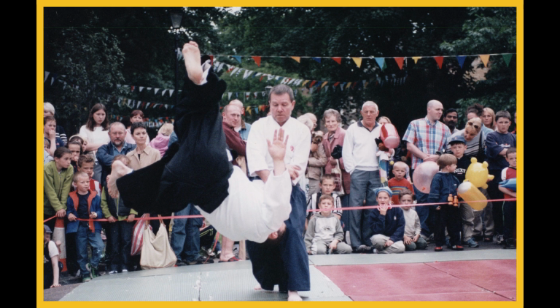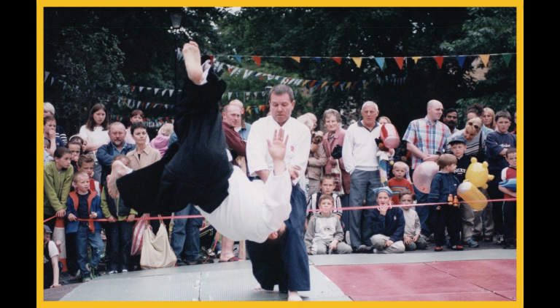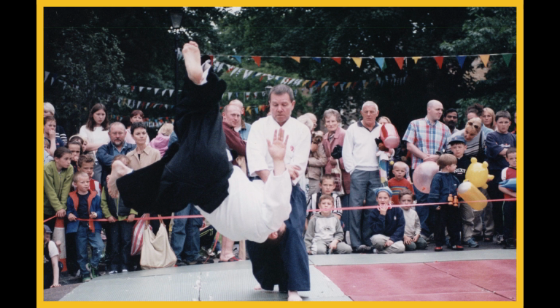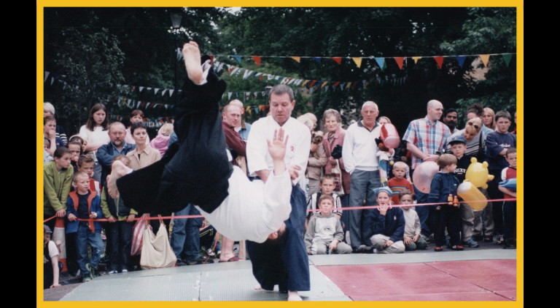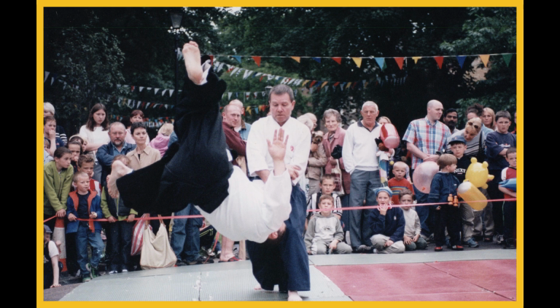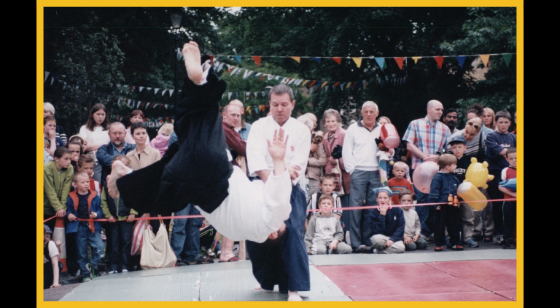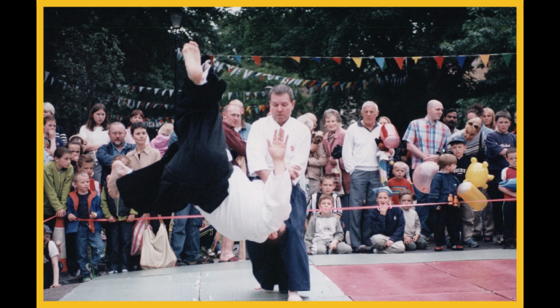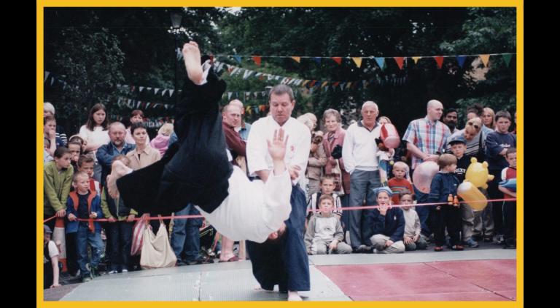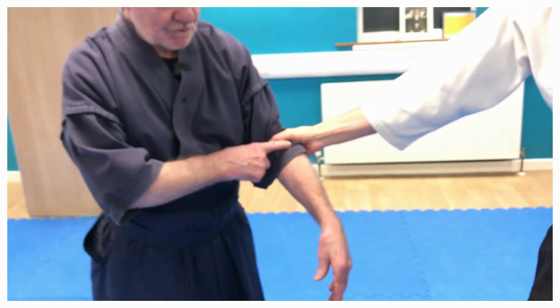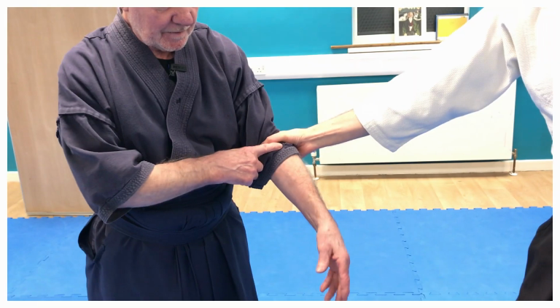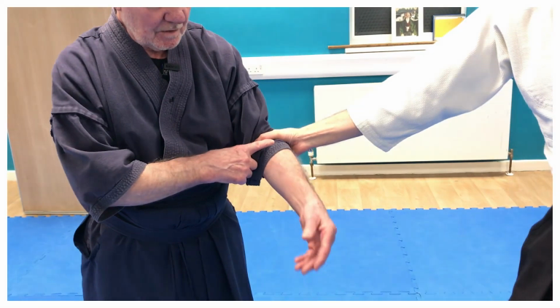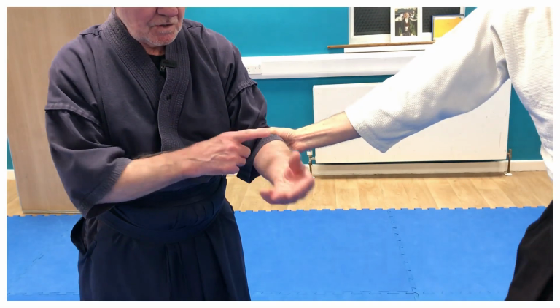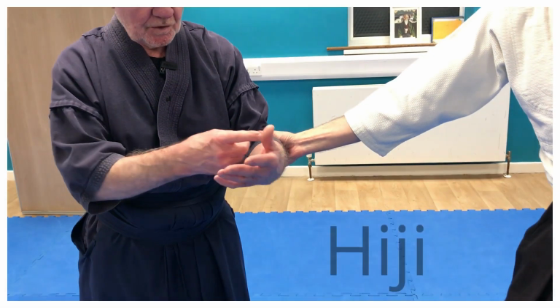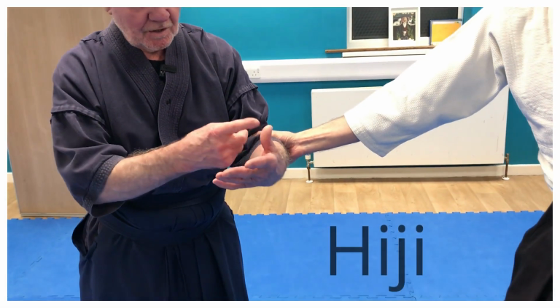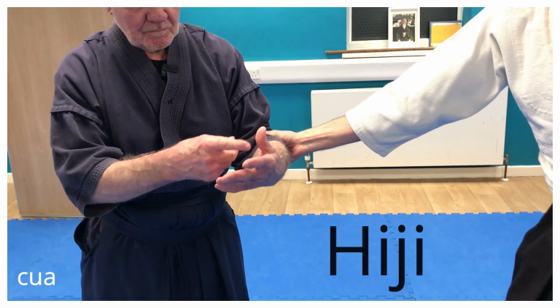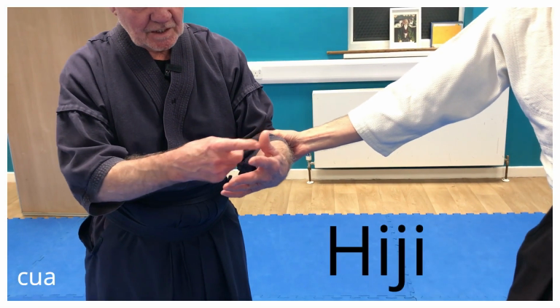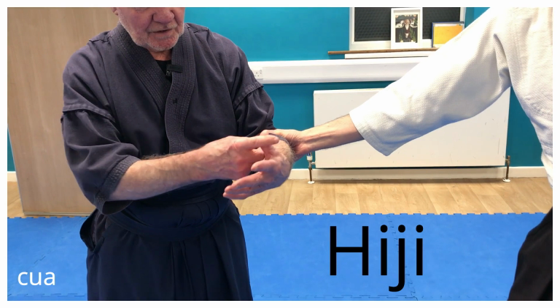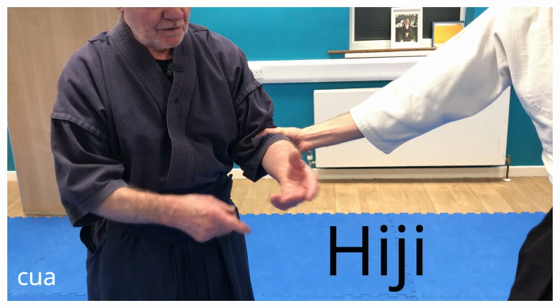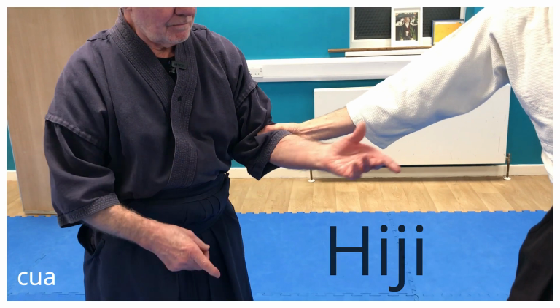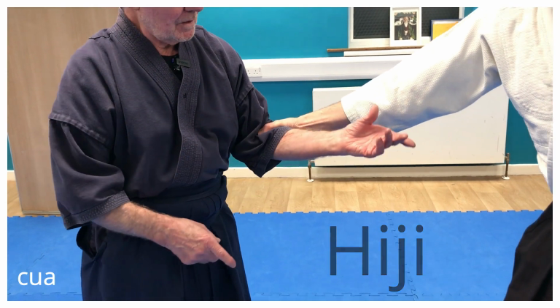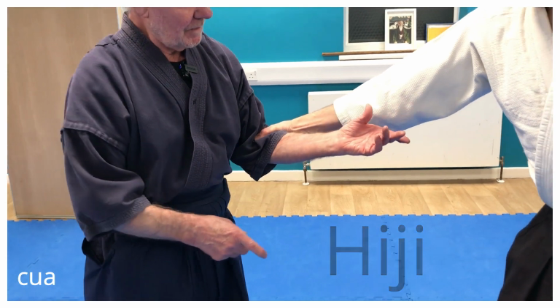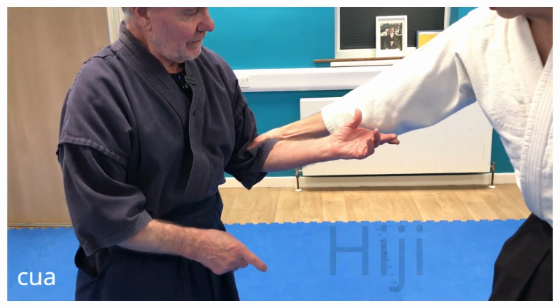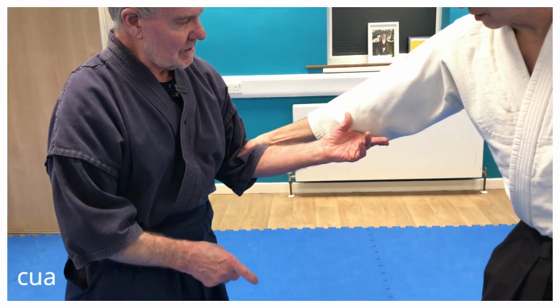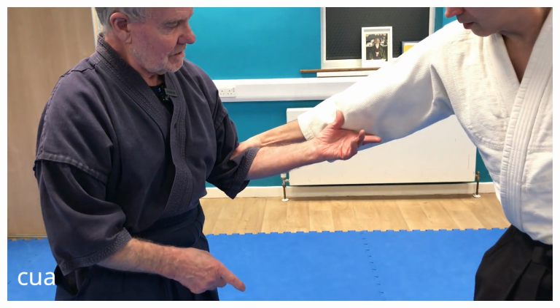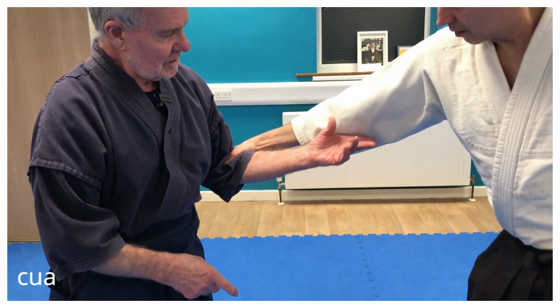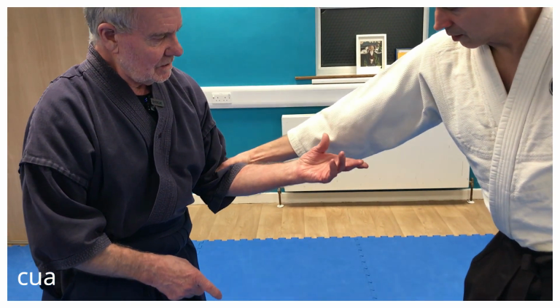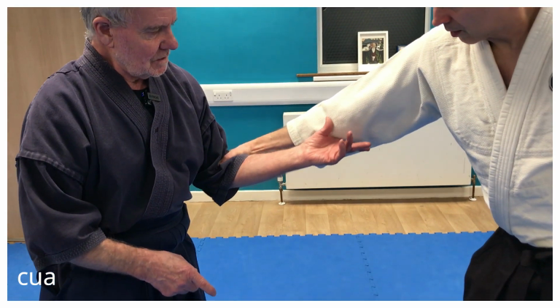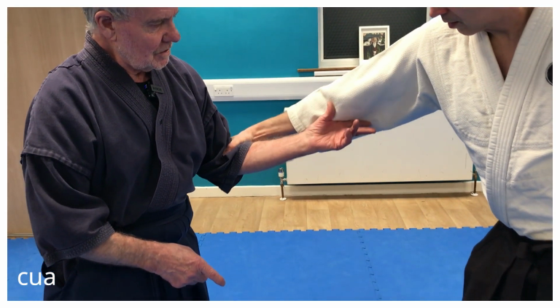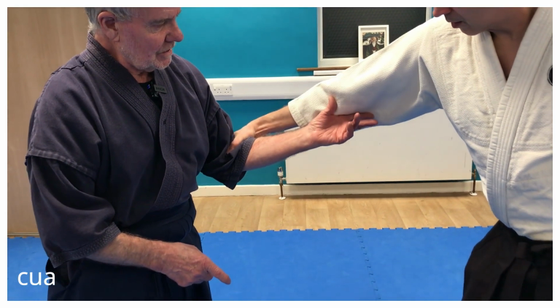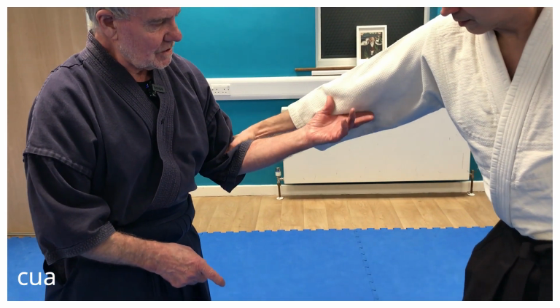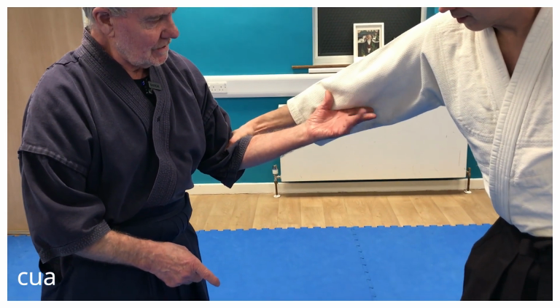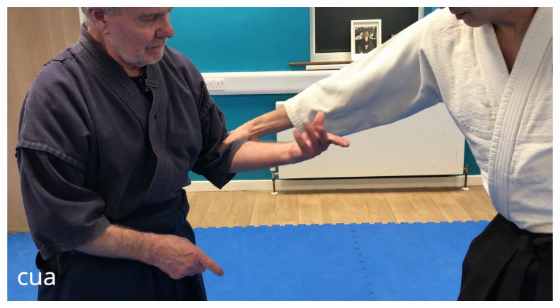Elbow grasp, which is Hiji, elbow grasp. With your index finger and thumb, you place it just on the inside of his elbow.